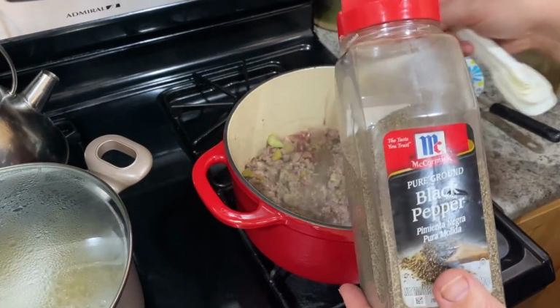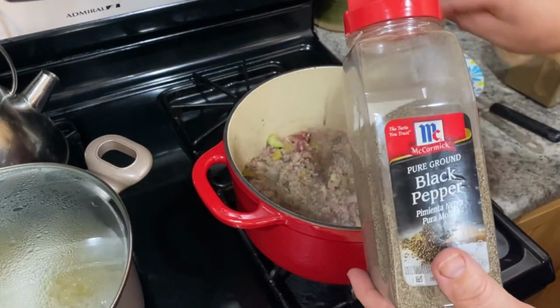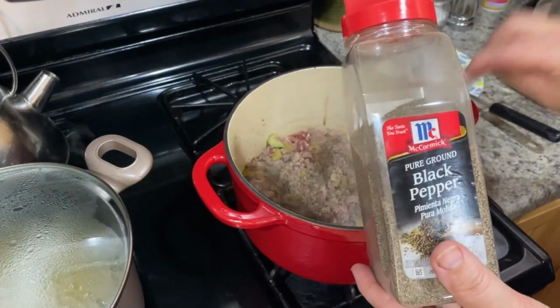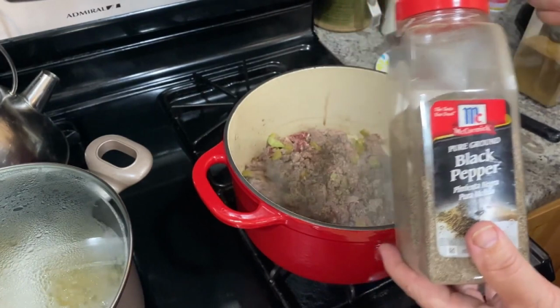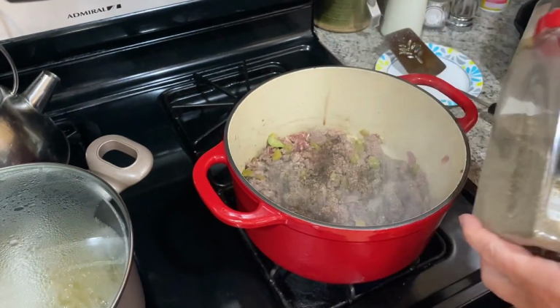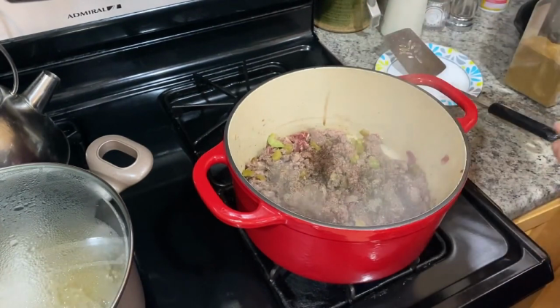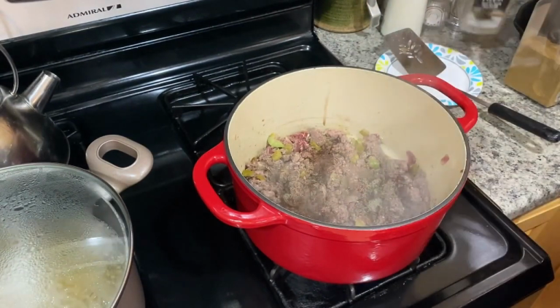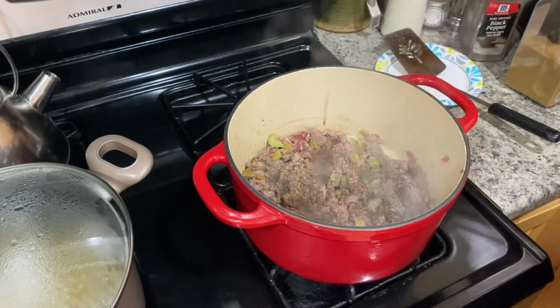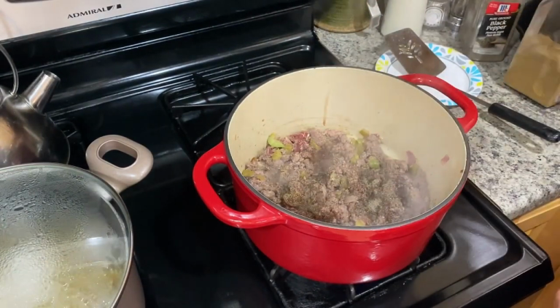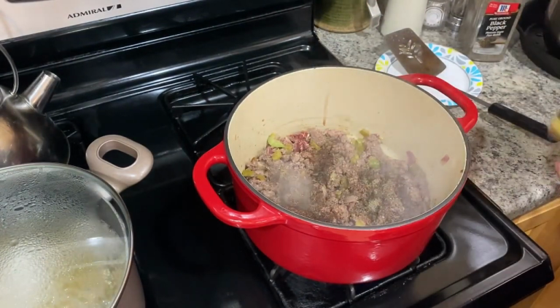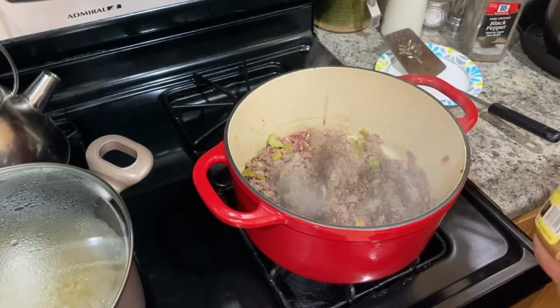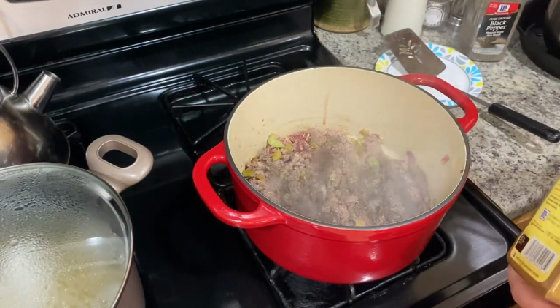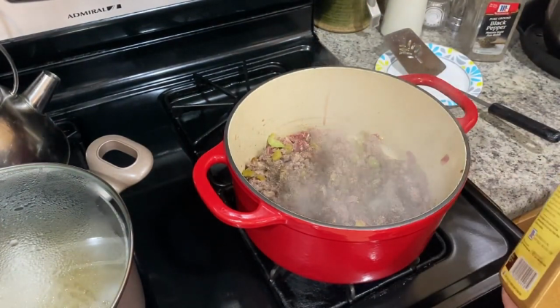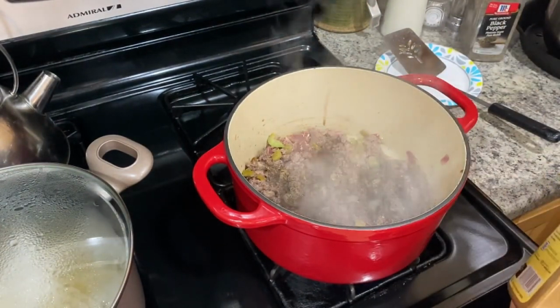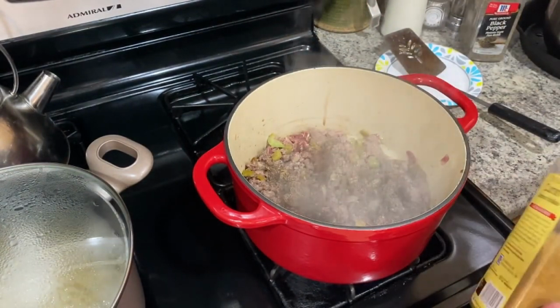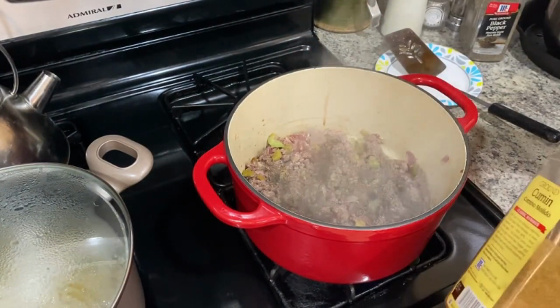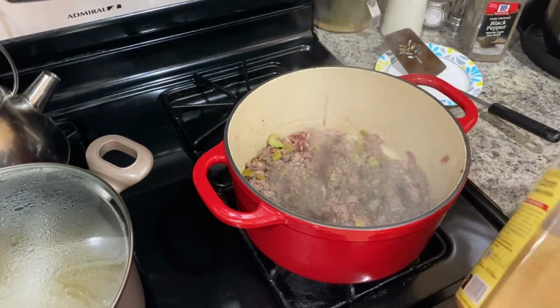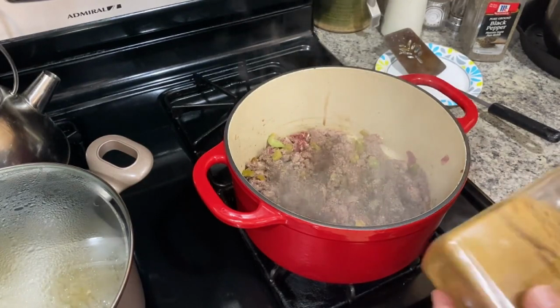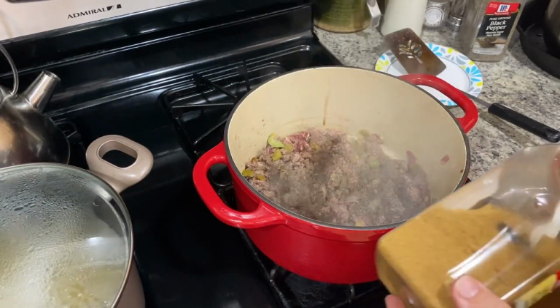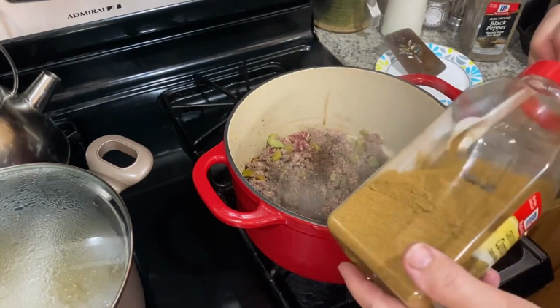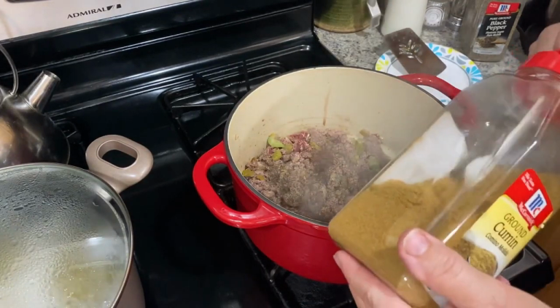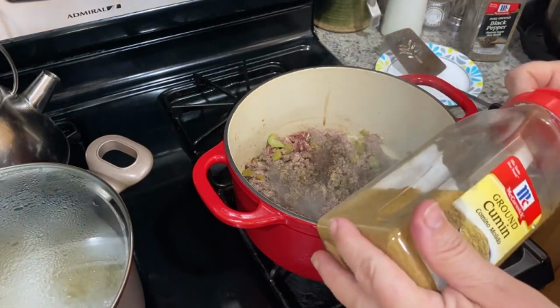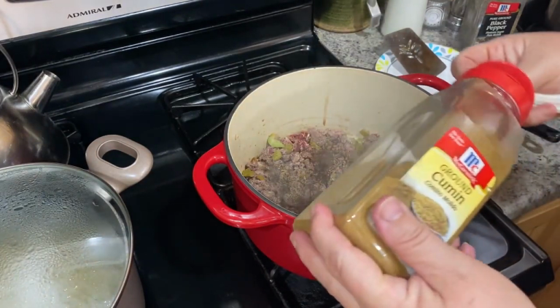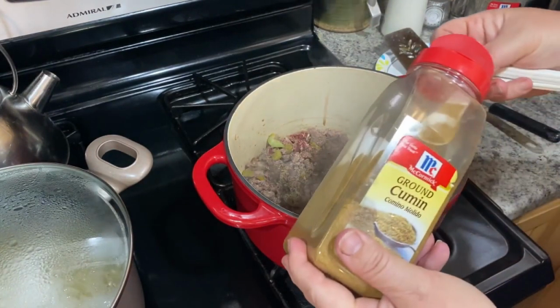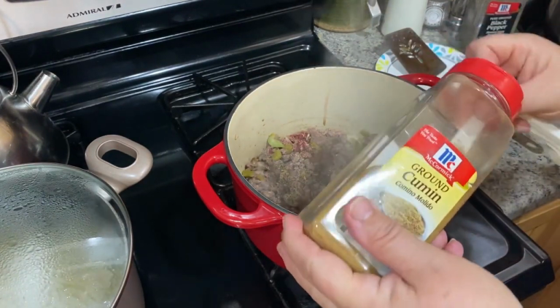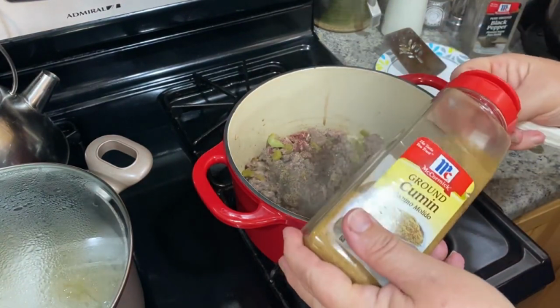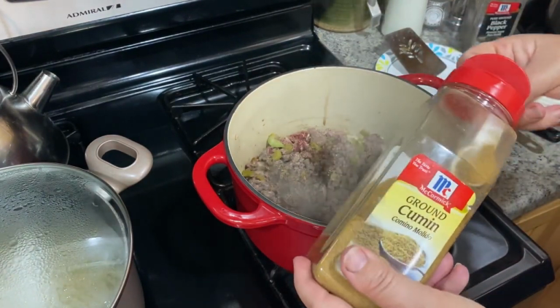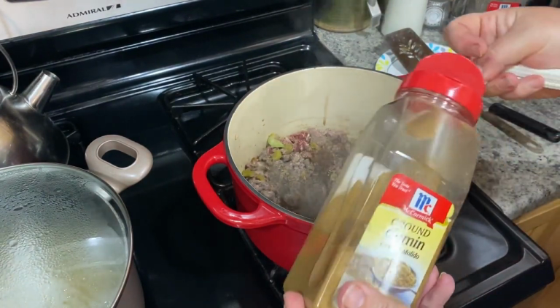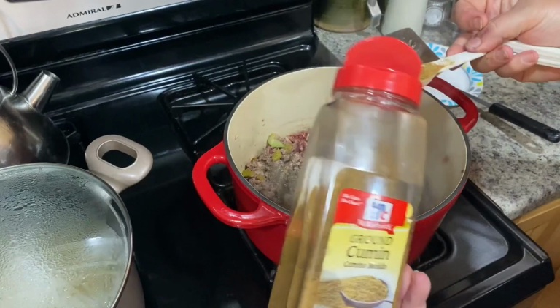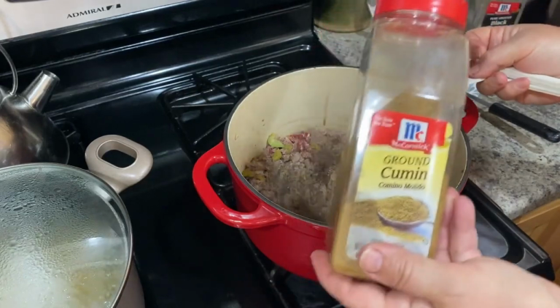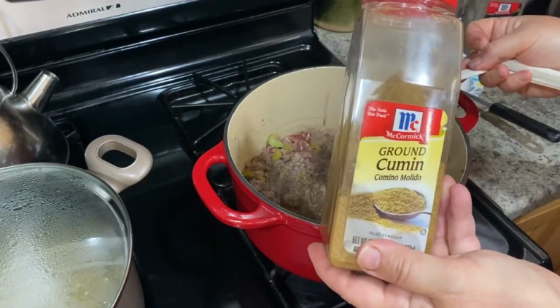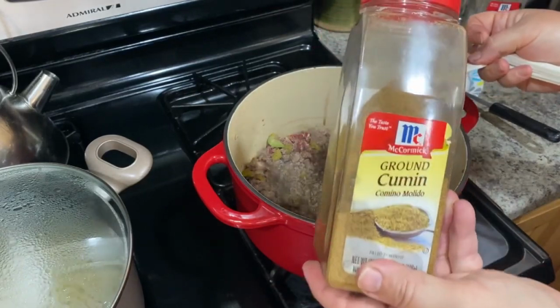I'm also going to add a teaspoon of cumin. Of course, you can use as much as you like — if you want it hotter or more flavor, you could add more of the spices.